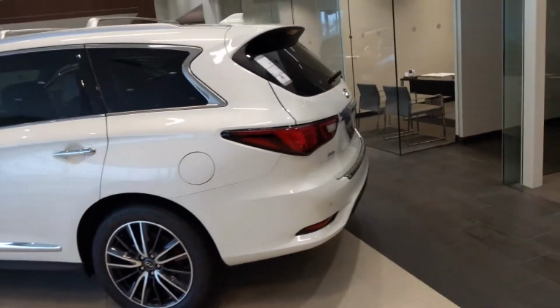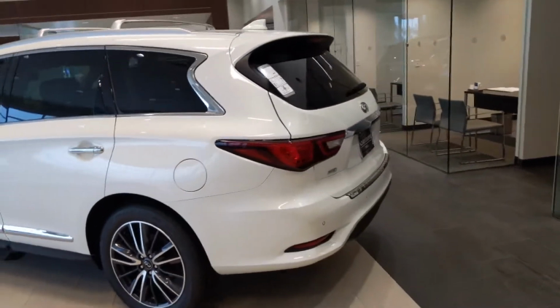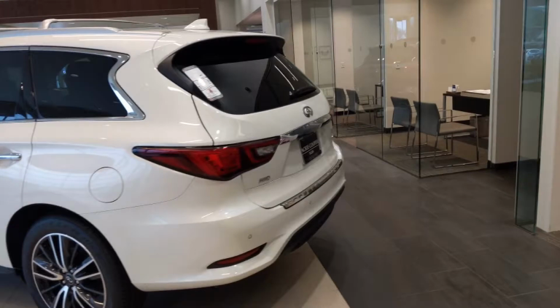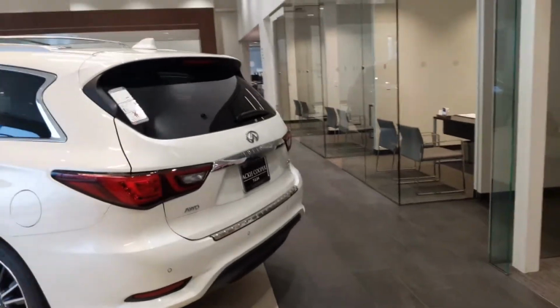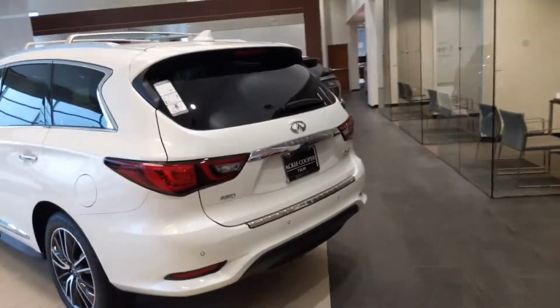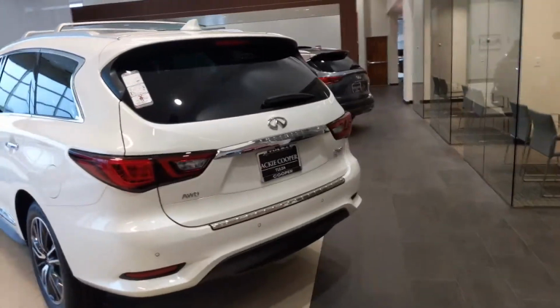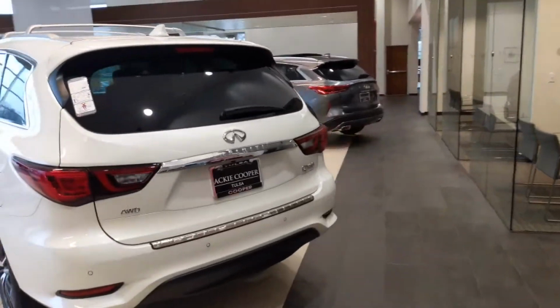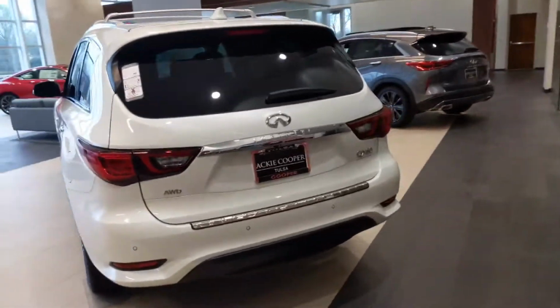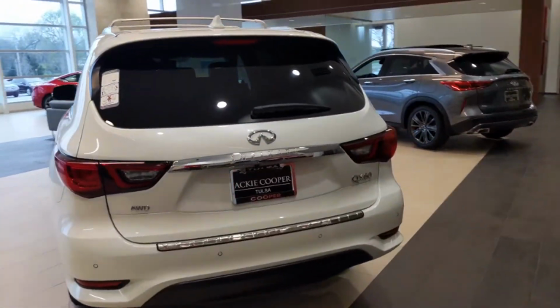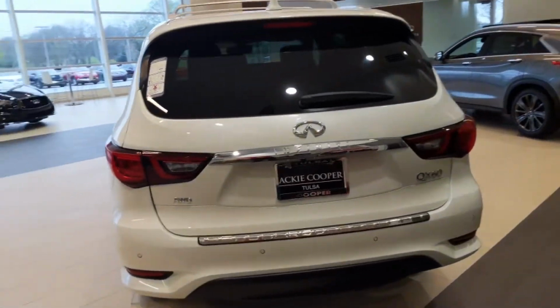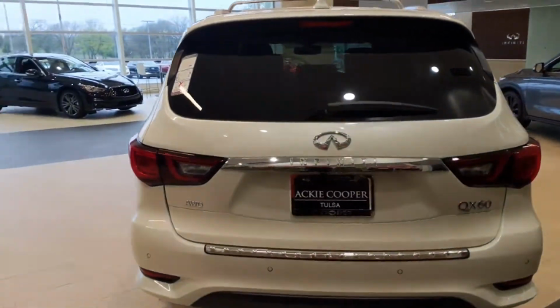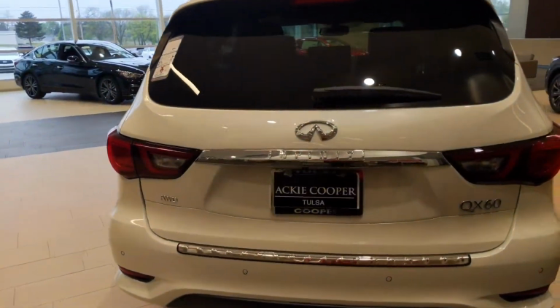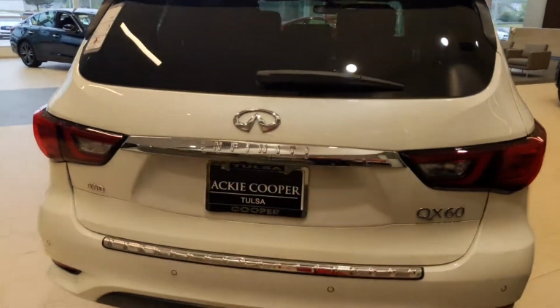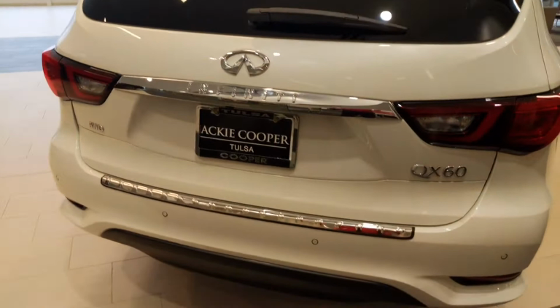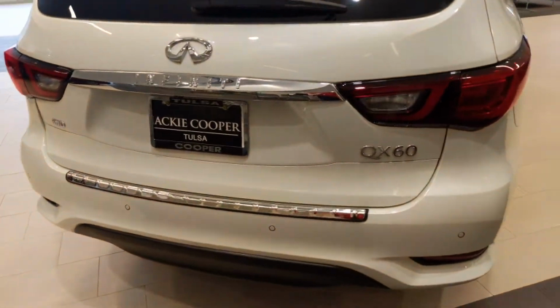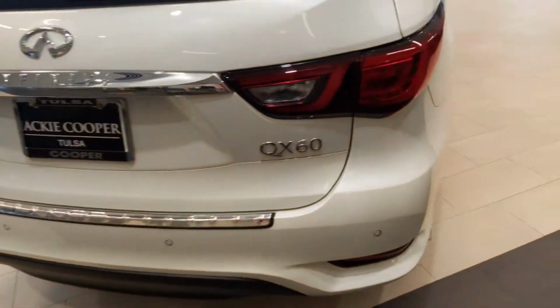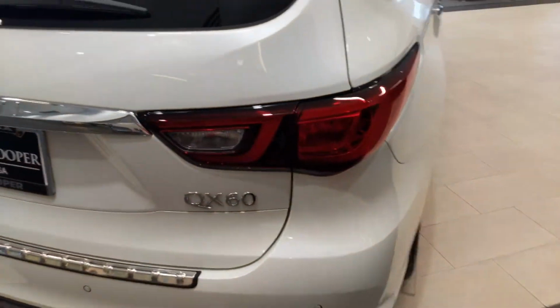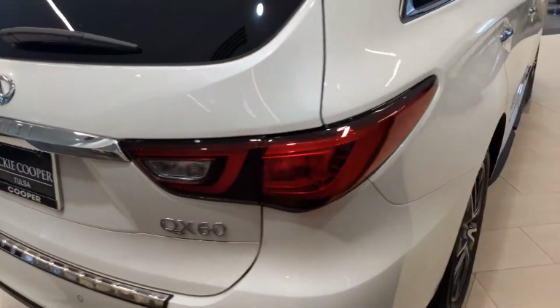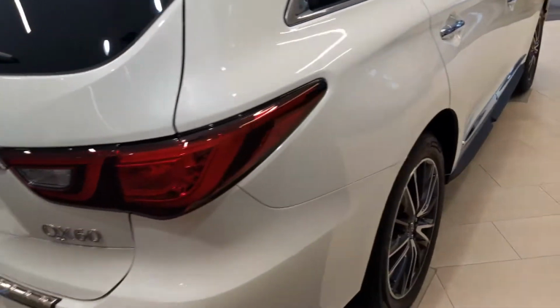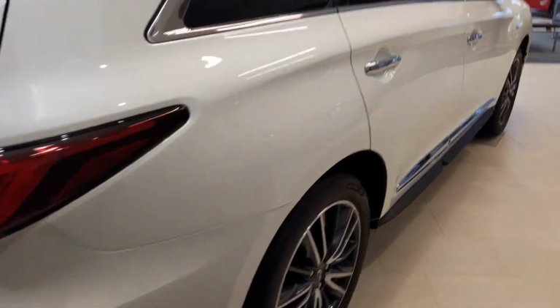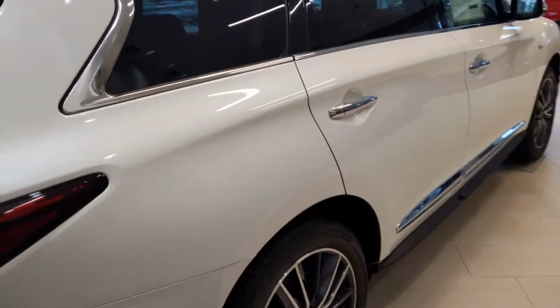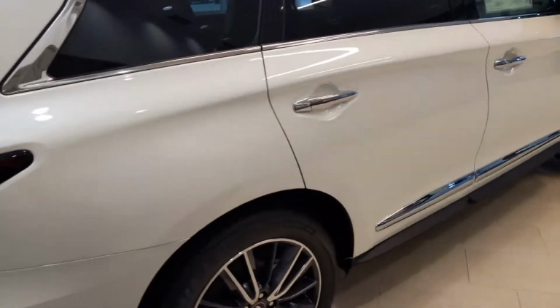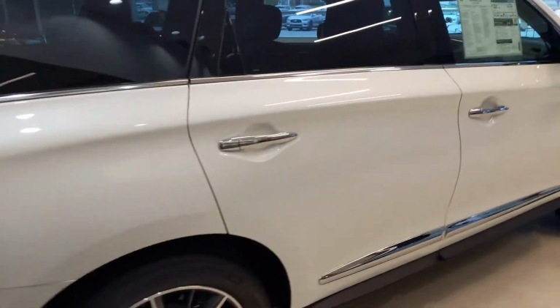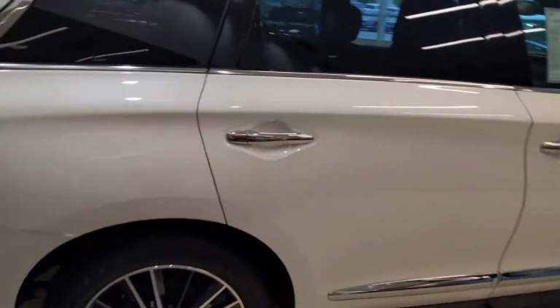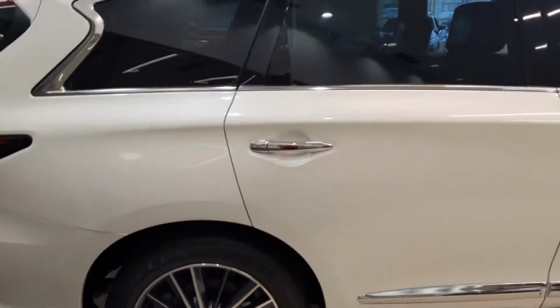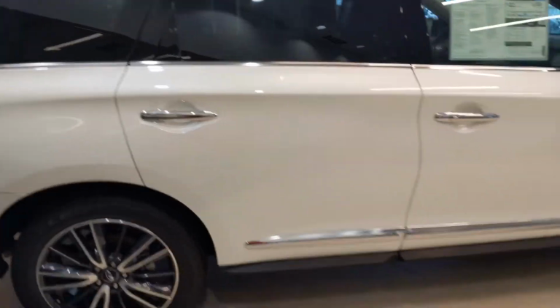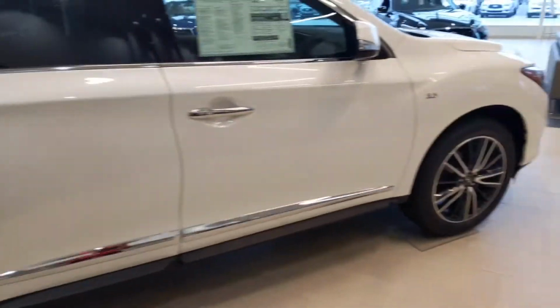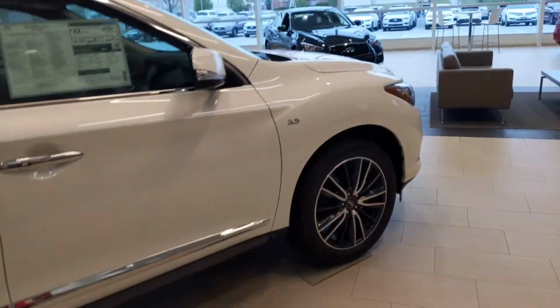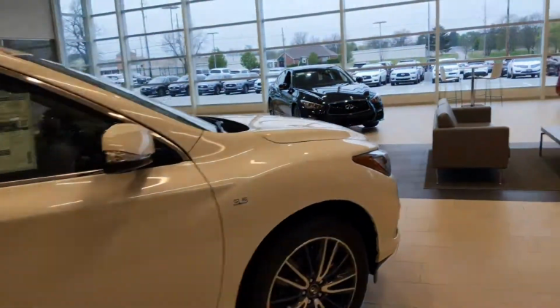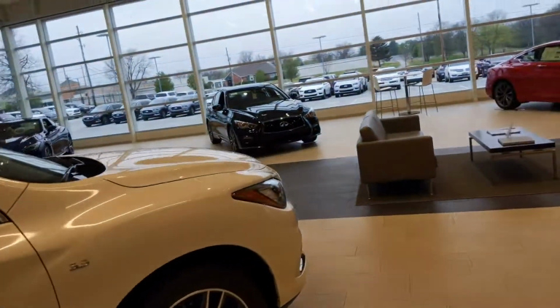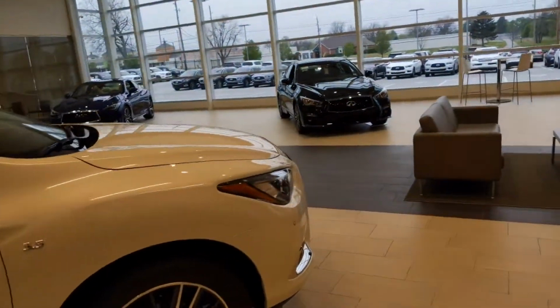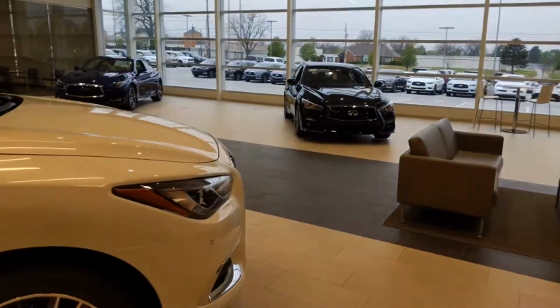Going around, you've got the sensors in the back to alert you if you're backing up and there's an object back there. It can't apply the brakes for you. It's got those same sensors up in the front as well.